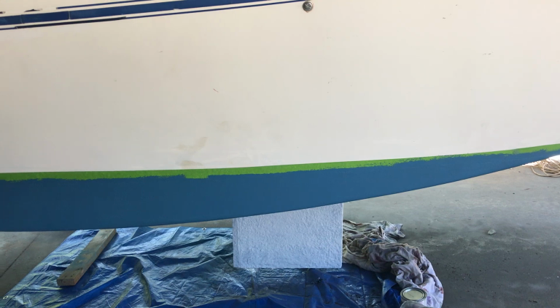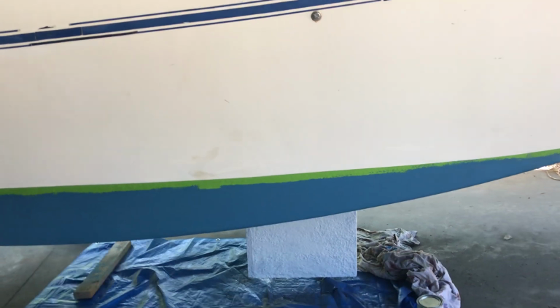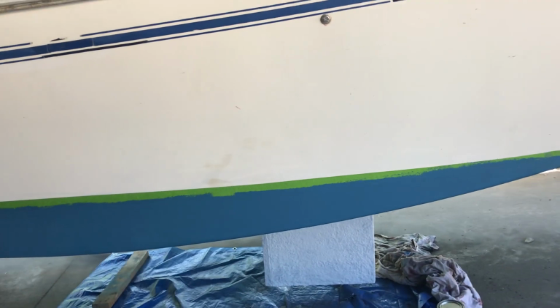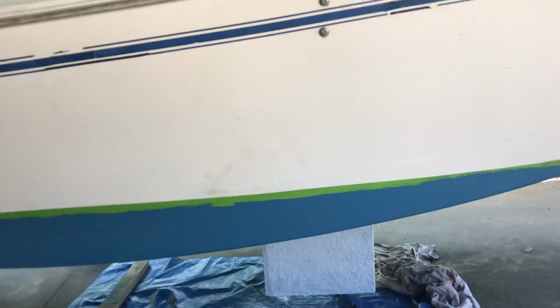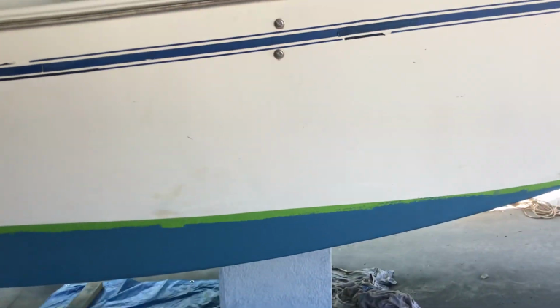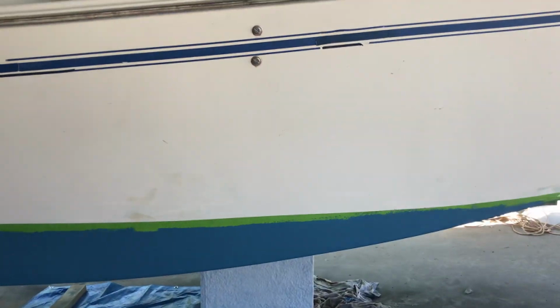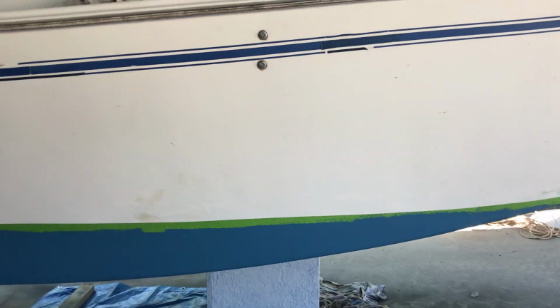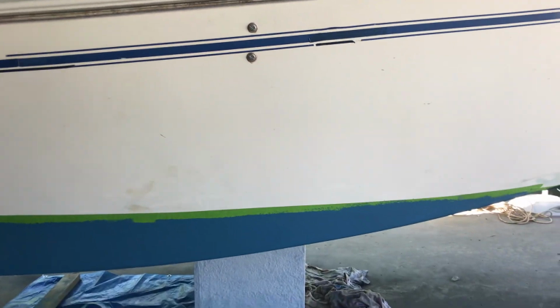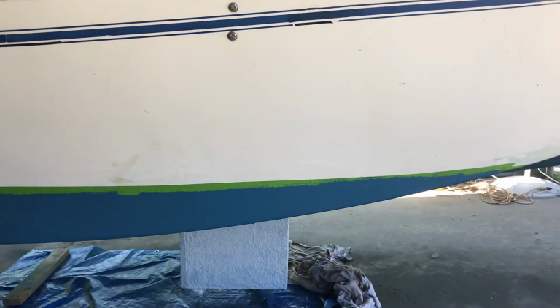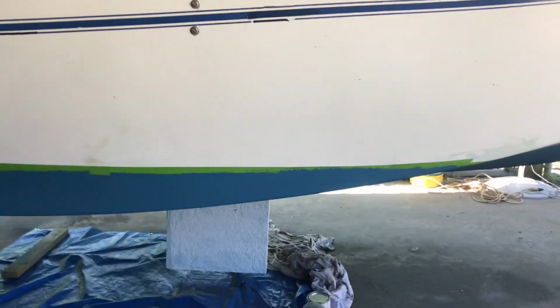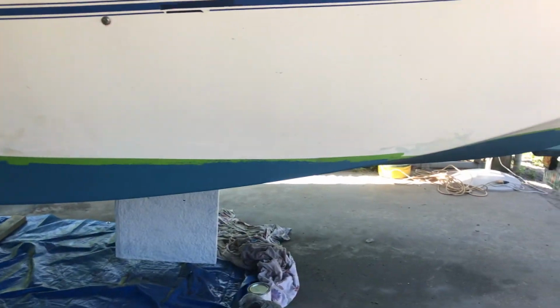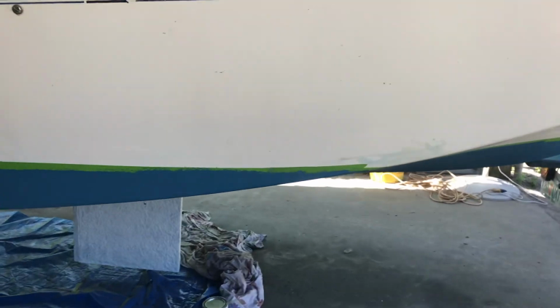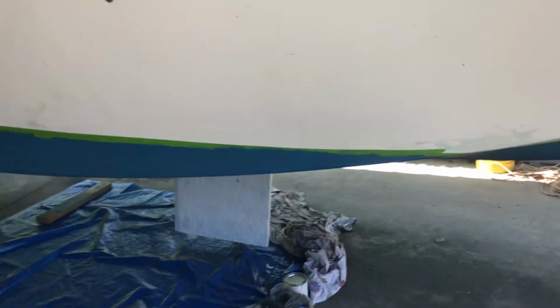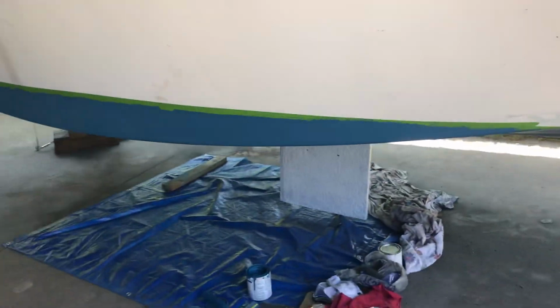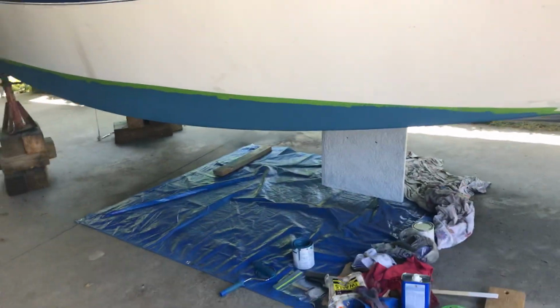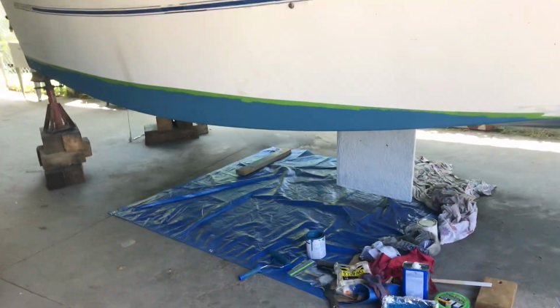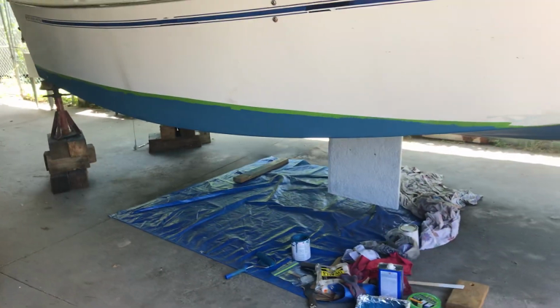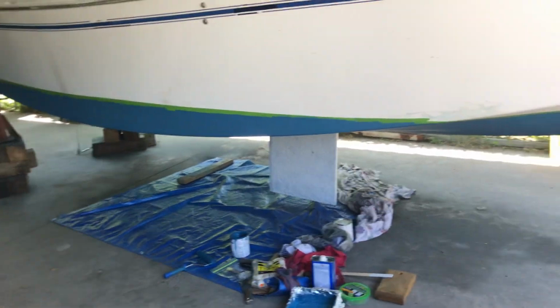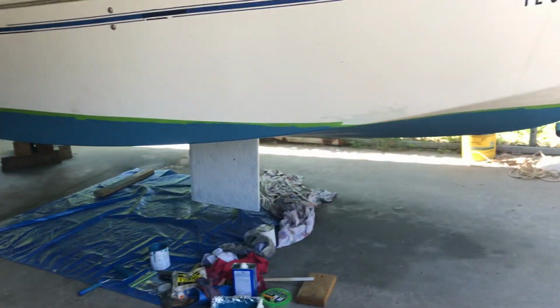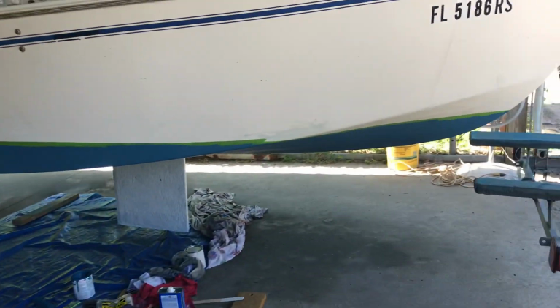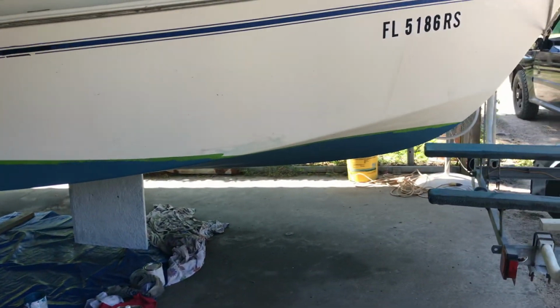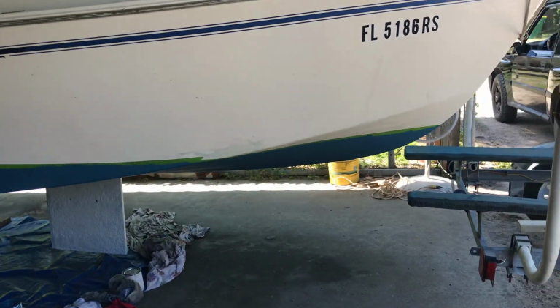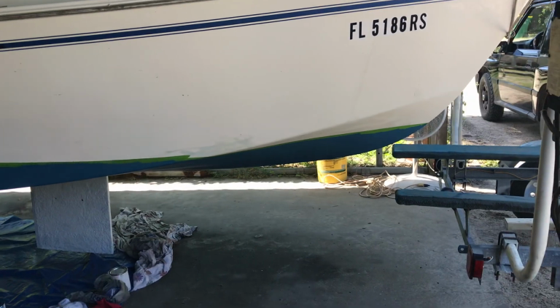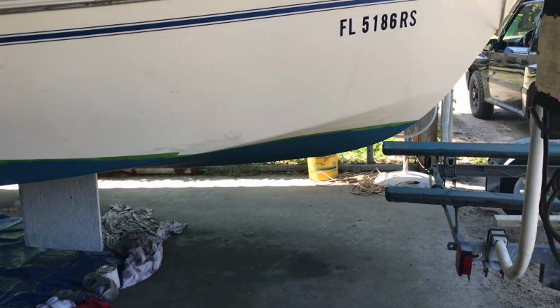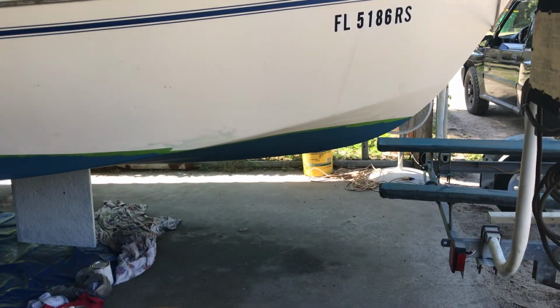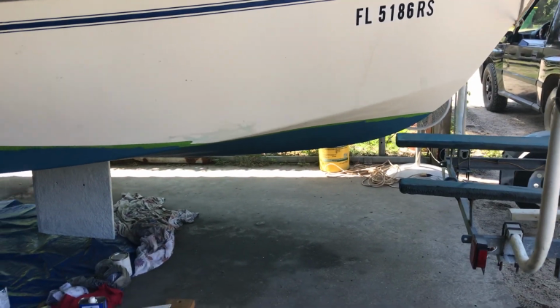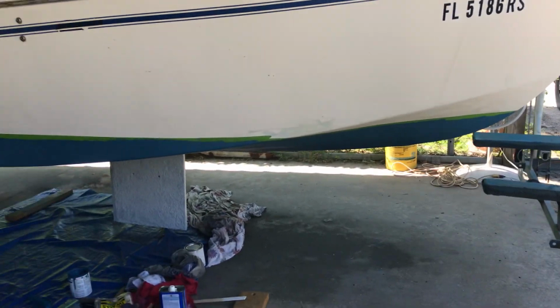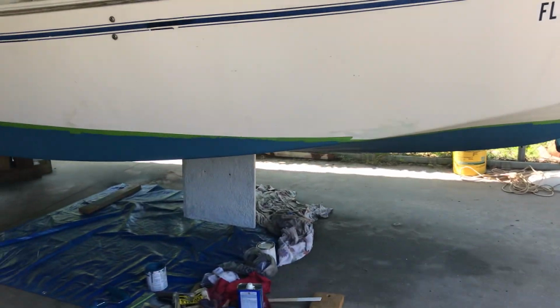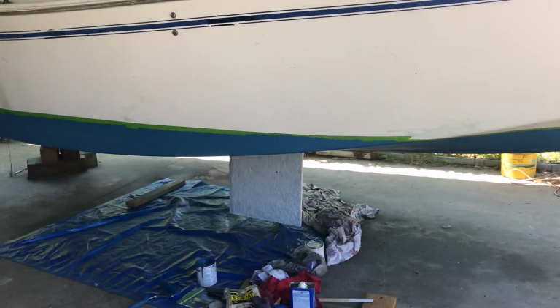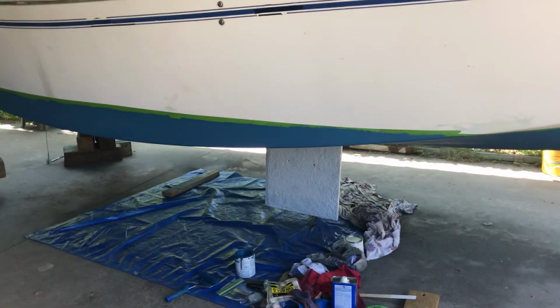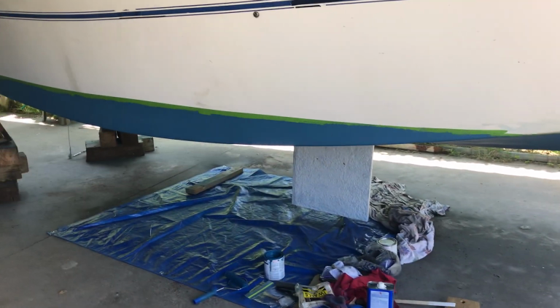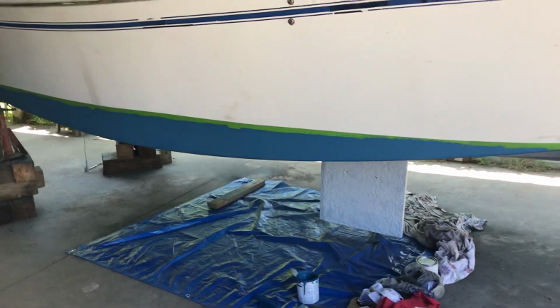West Wight Potter 19 people, specifically. This is Bob, and I just got done putting a coat of bottom paint on my Sasa, and I thought I'd show you.